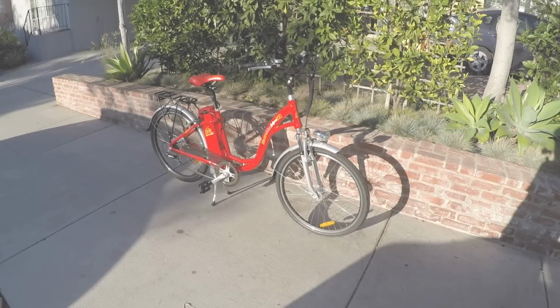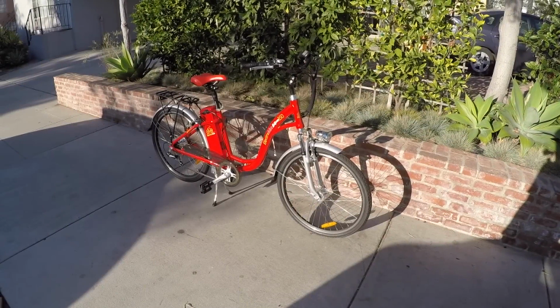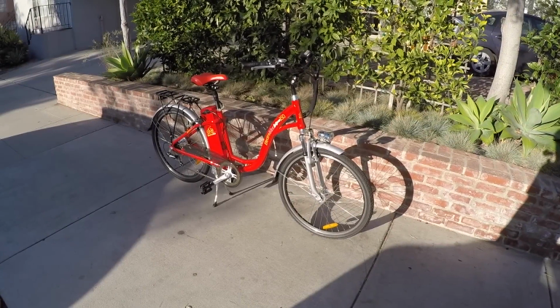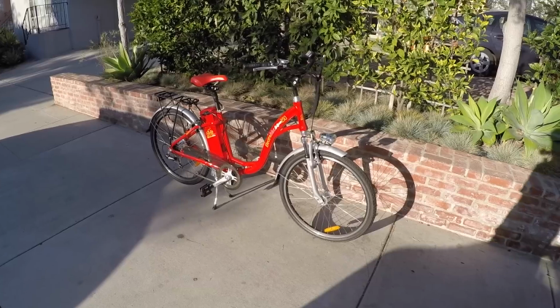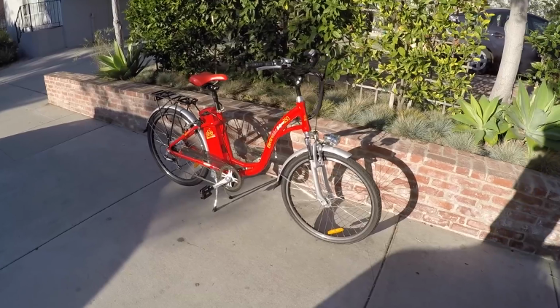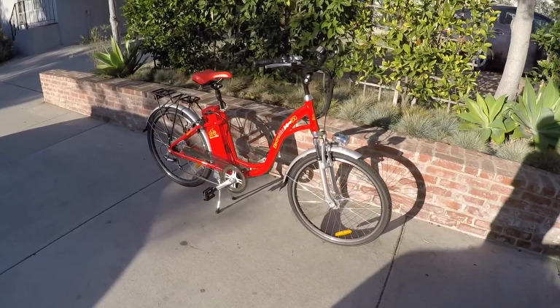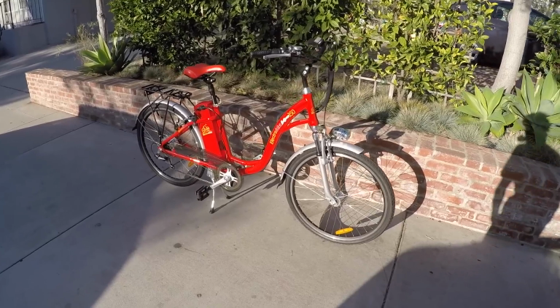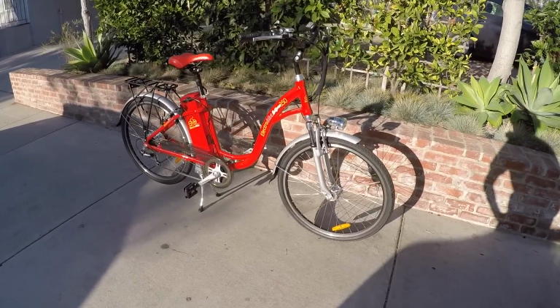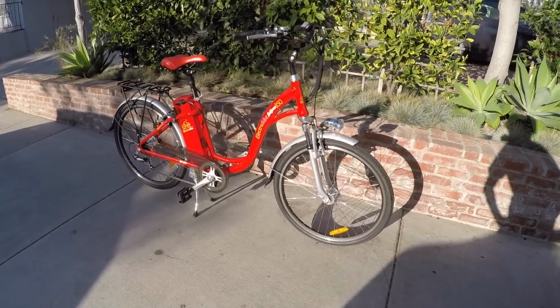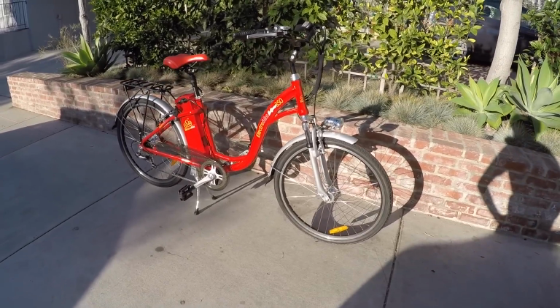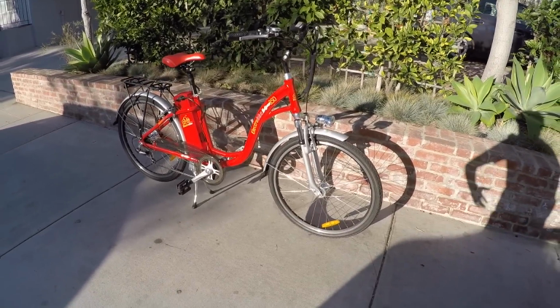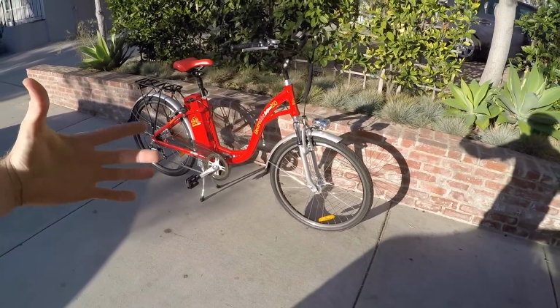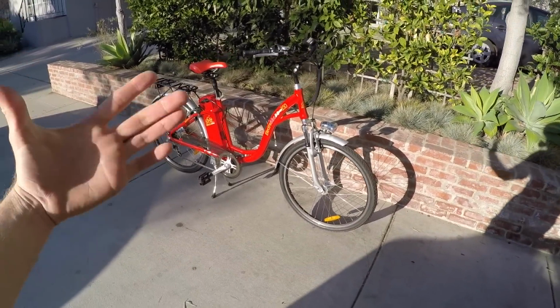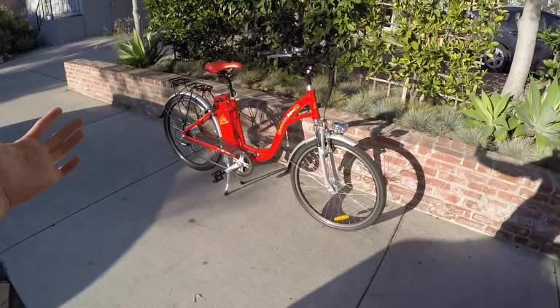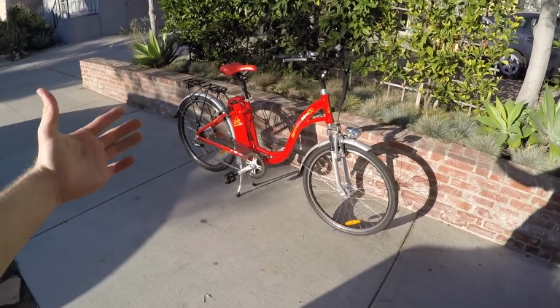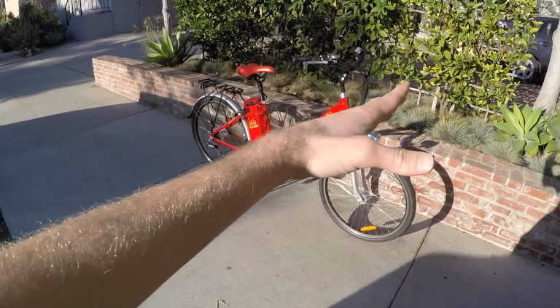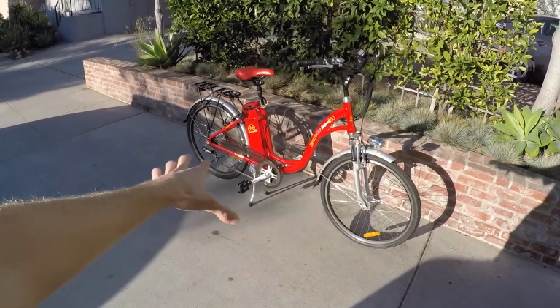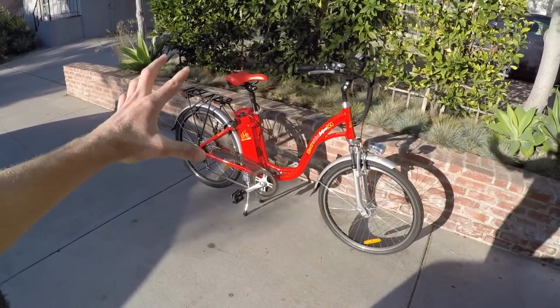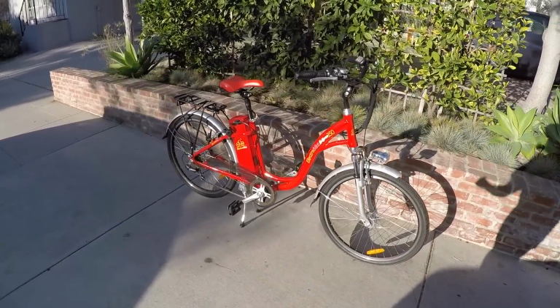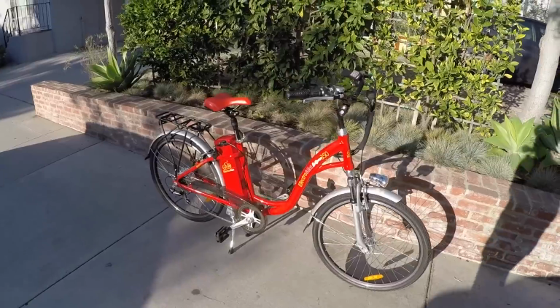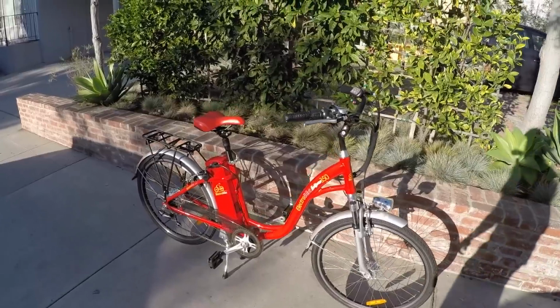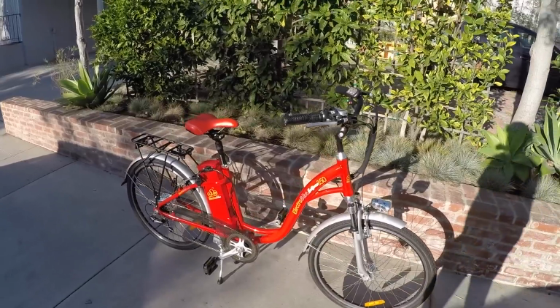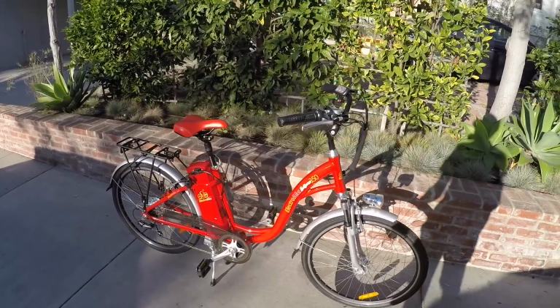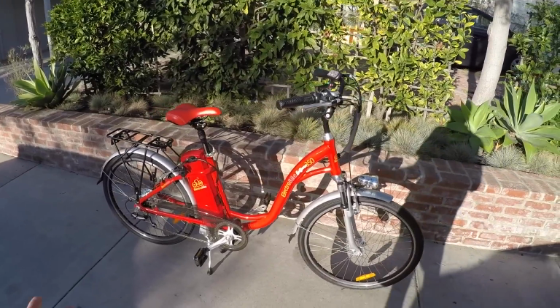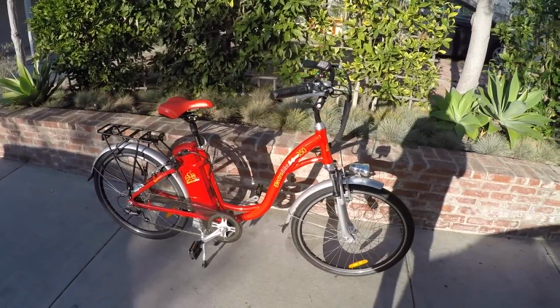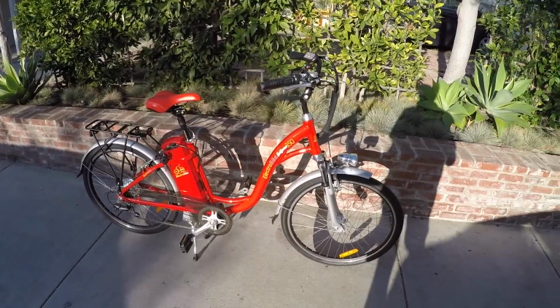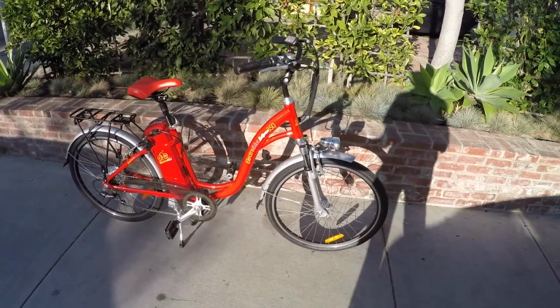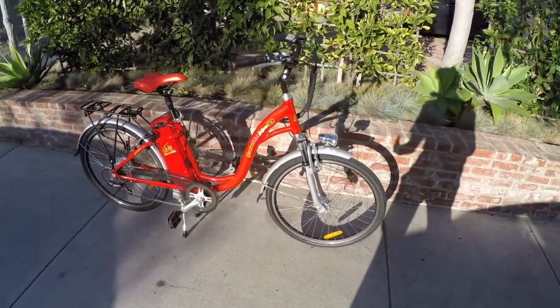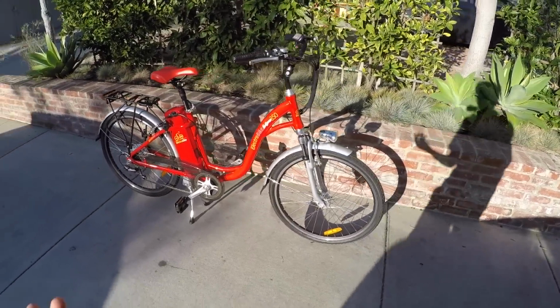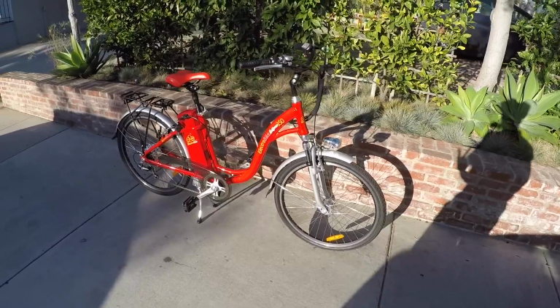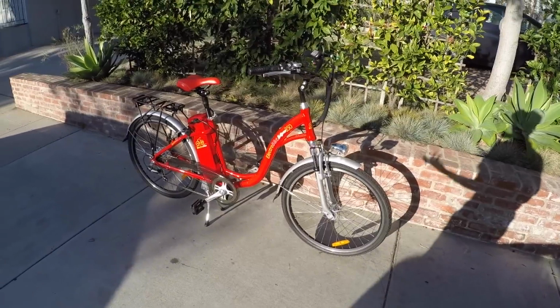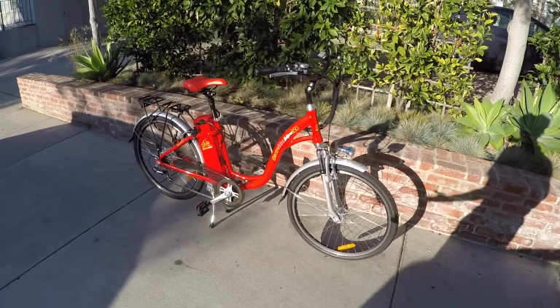This is the Gamma Cruze from Electrobike — sort of their cruiser, a step-through, really relaxed style bike. At $1,500, I'd still consider it to be pretty affordable.